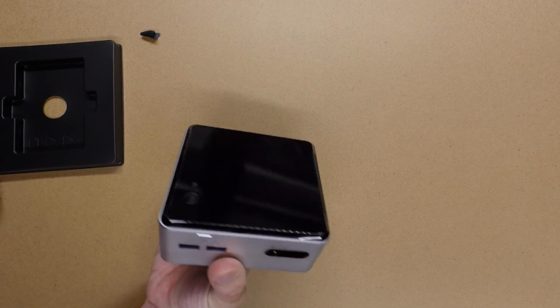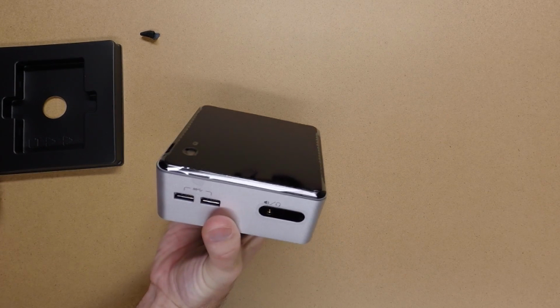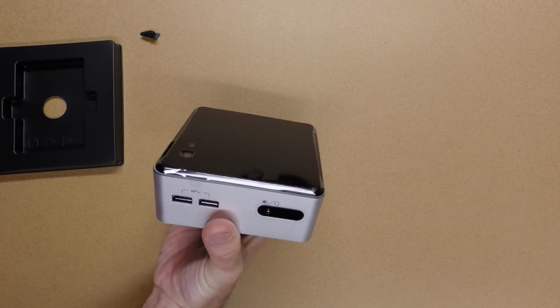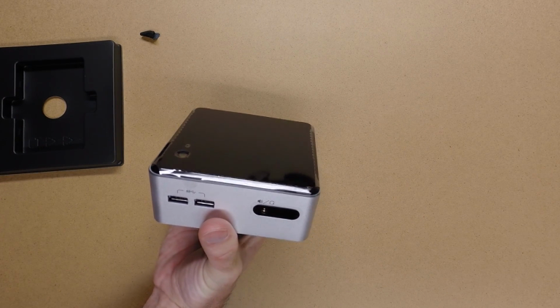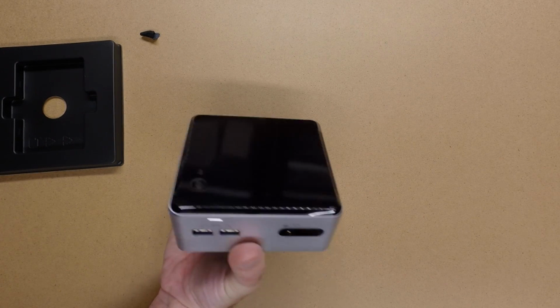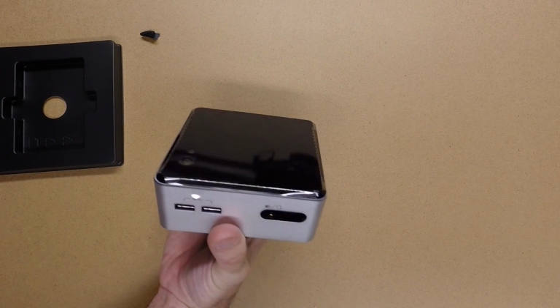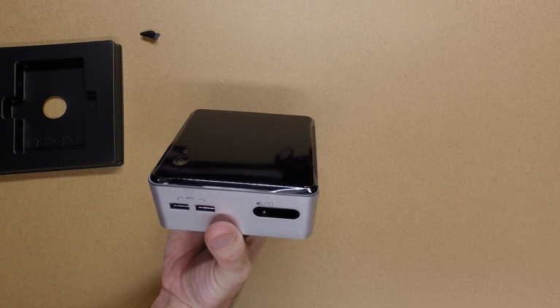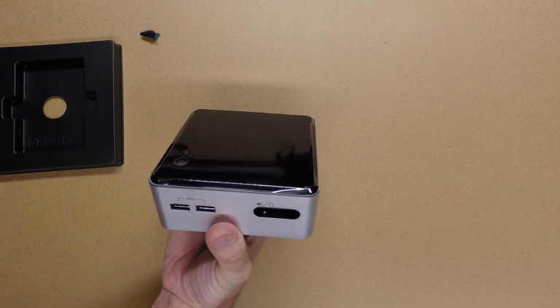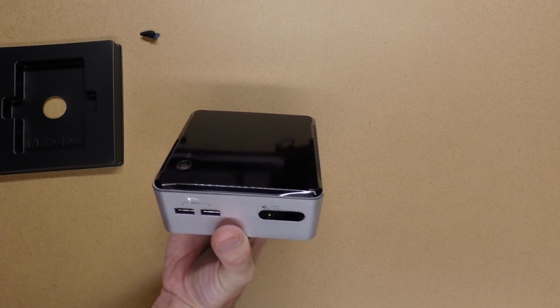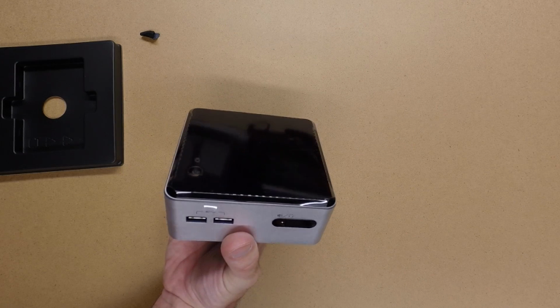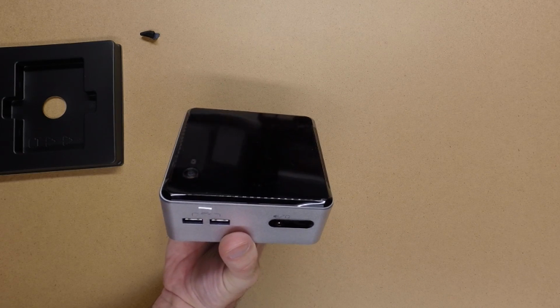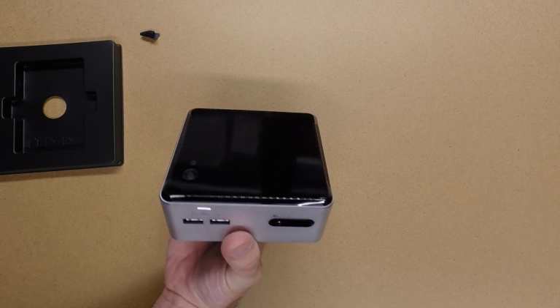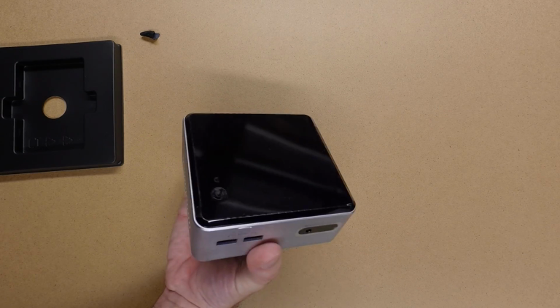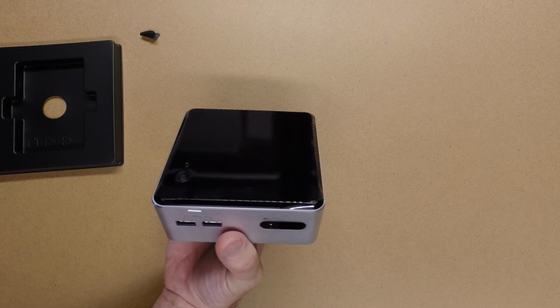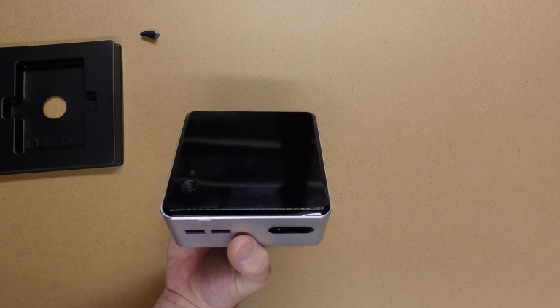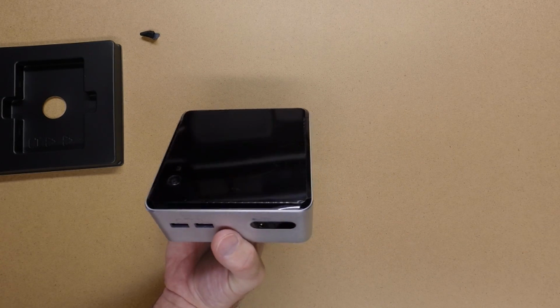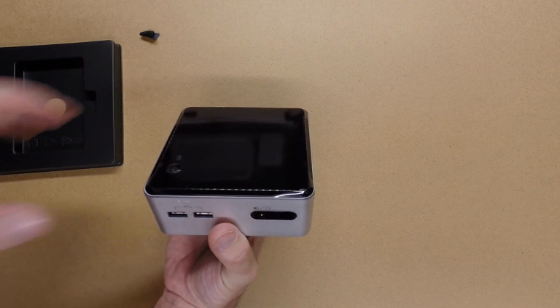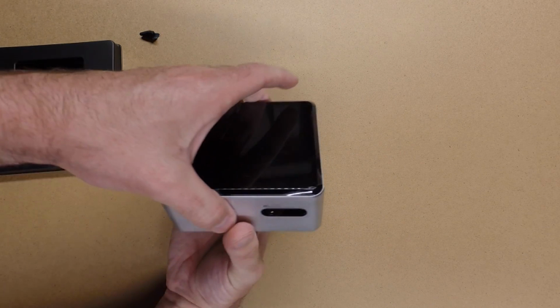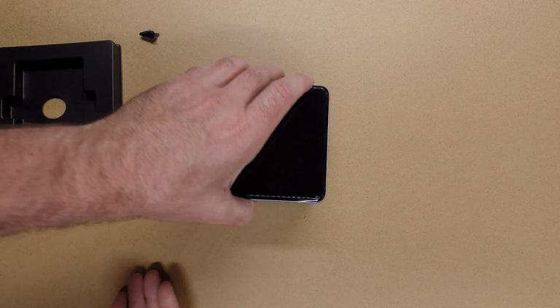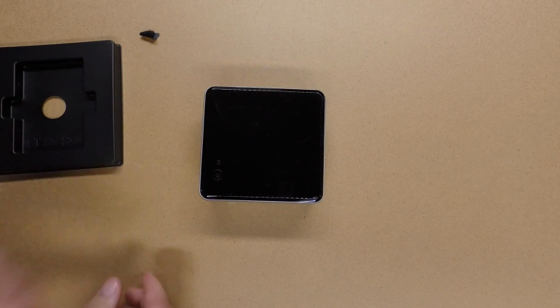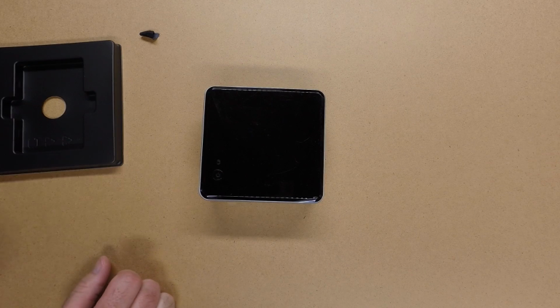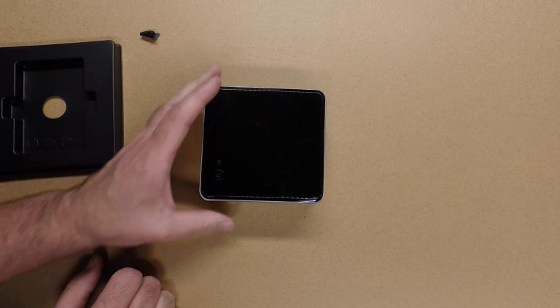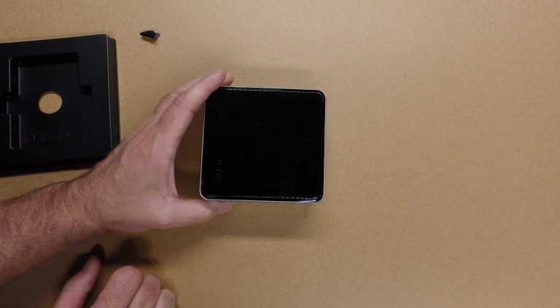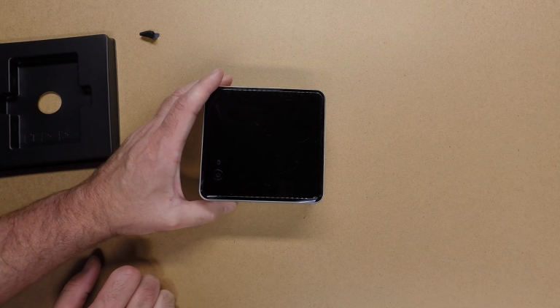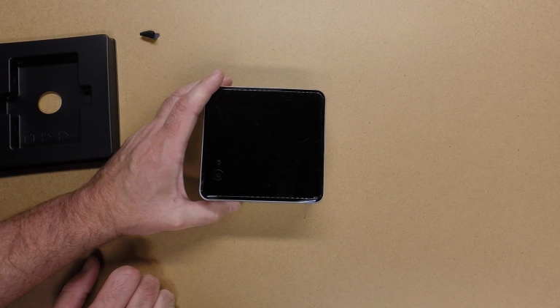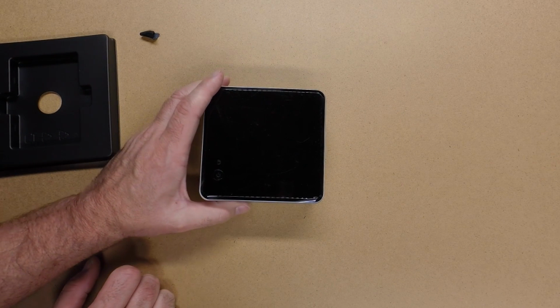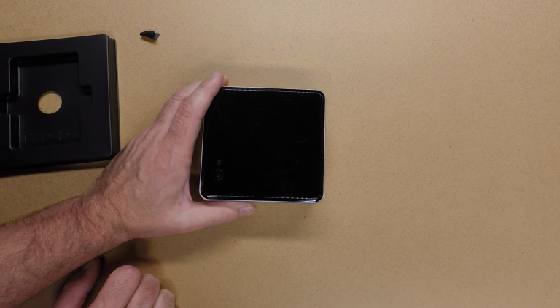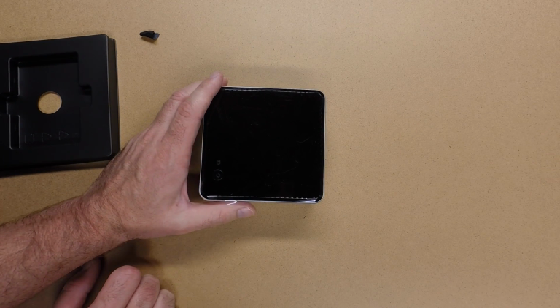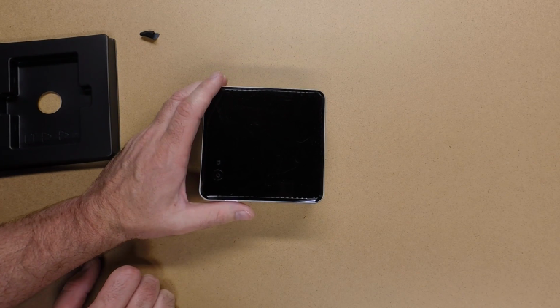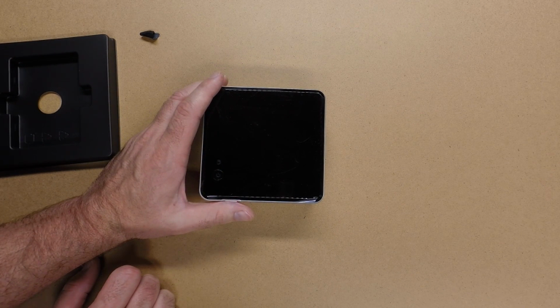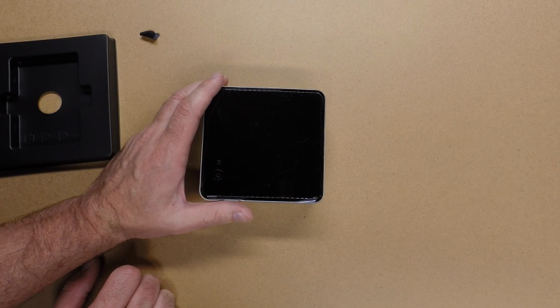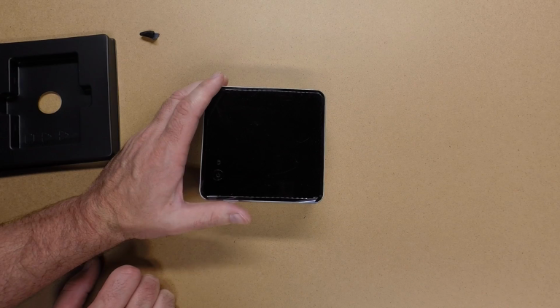There's an Intel NUC Core i5, 500GB SSD, 16GB of RAM, and a WiFi Bluetooth card. If you like this, please like the video and subscribe to my channel. And if you have any comments, please leave them below.